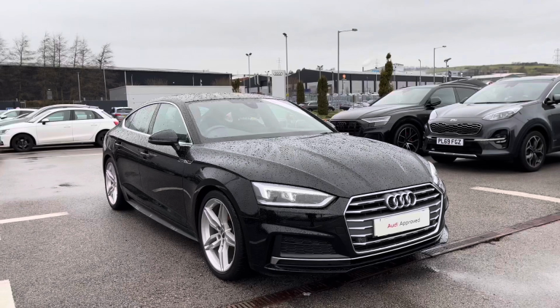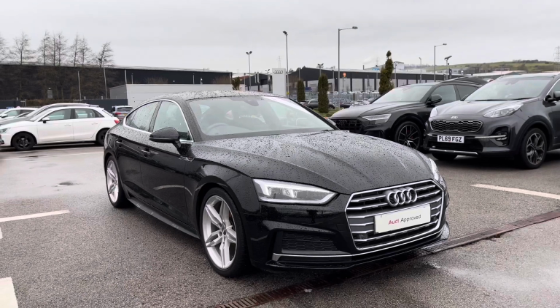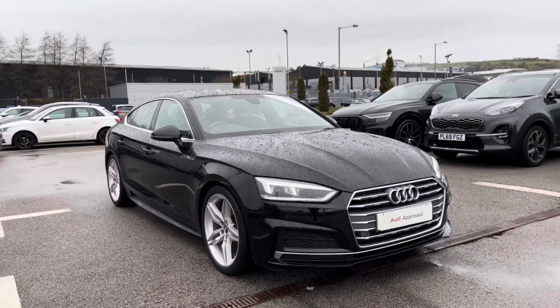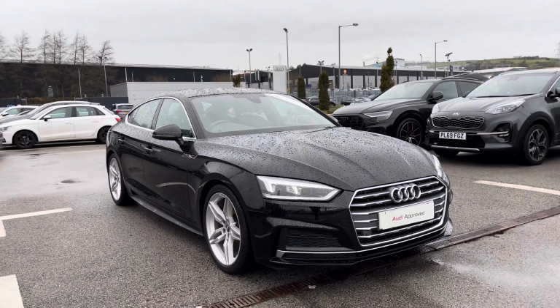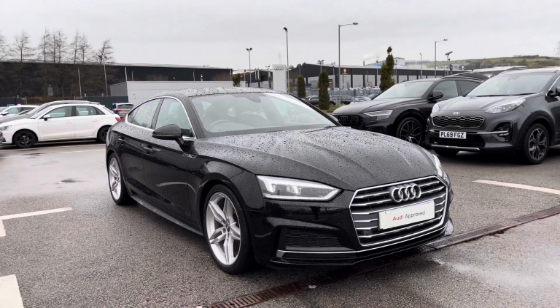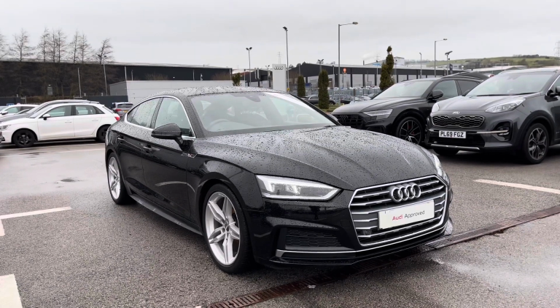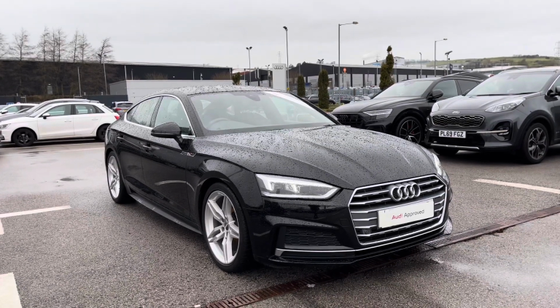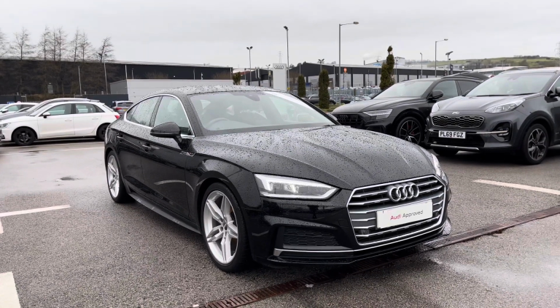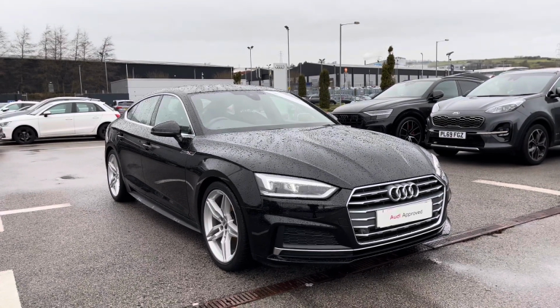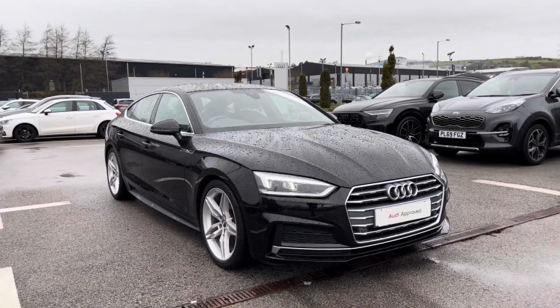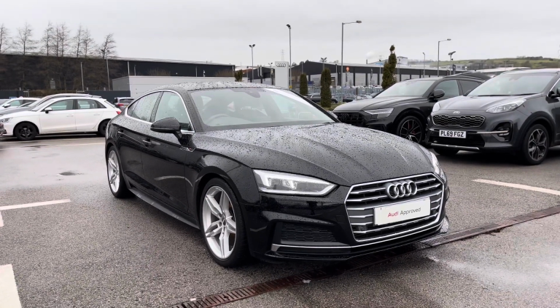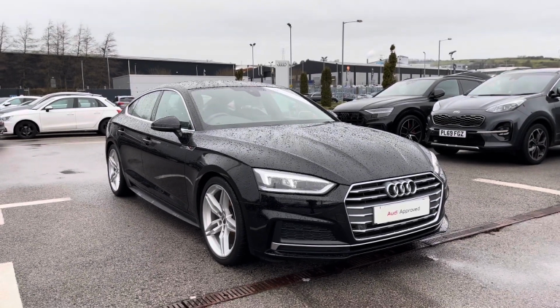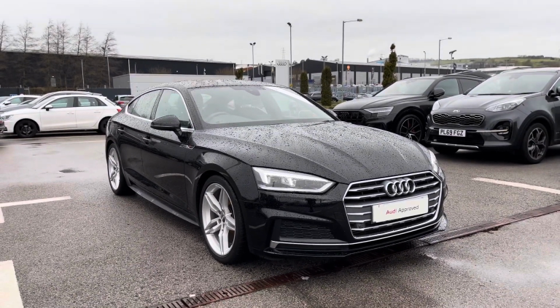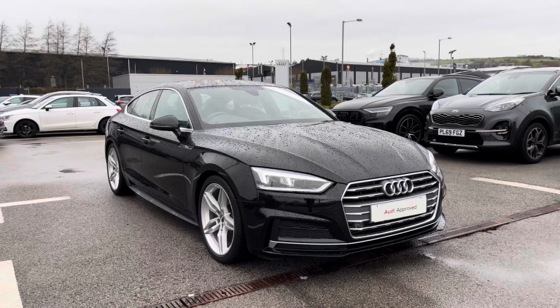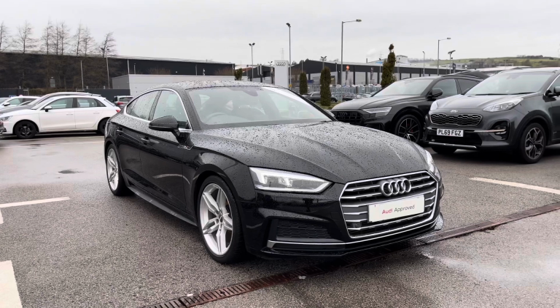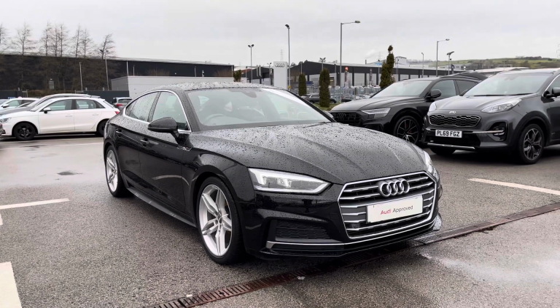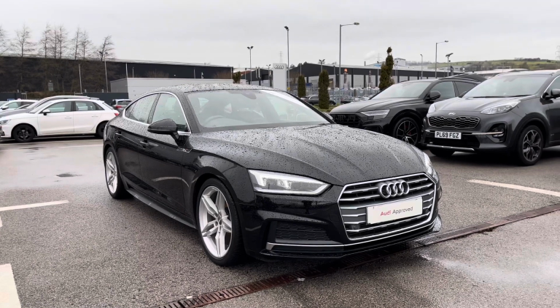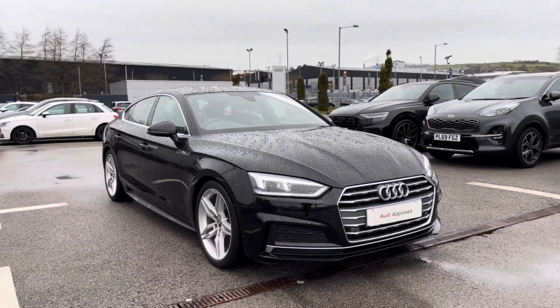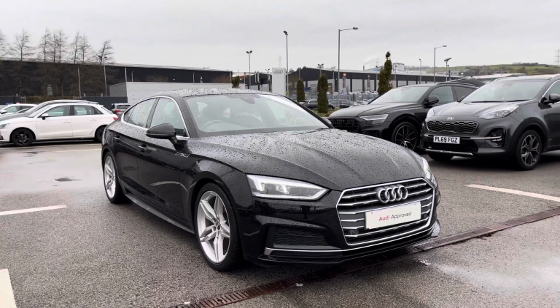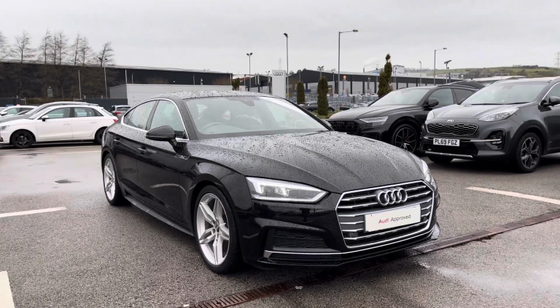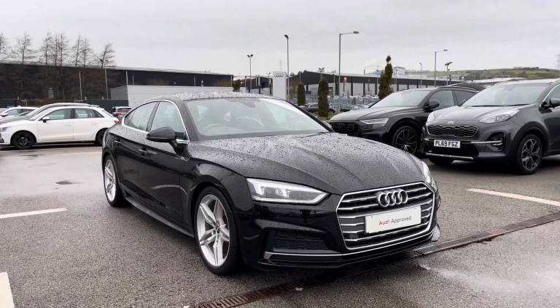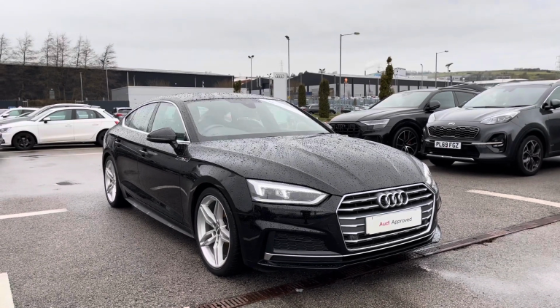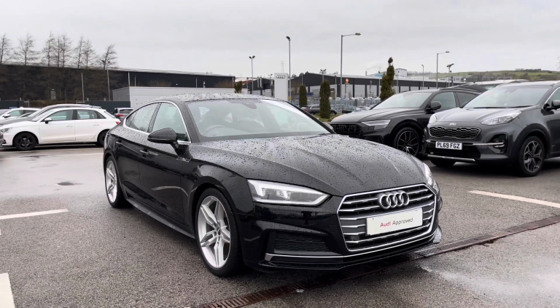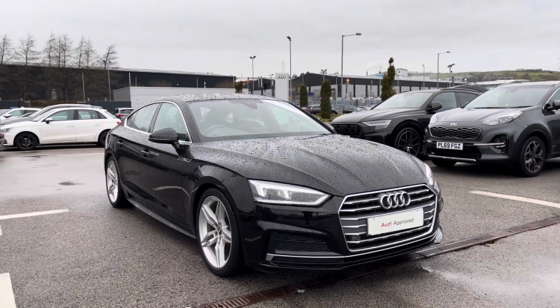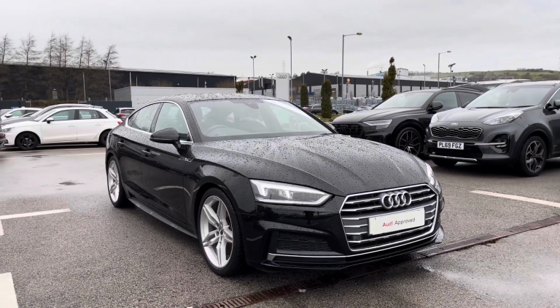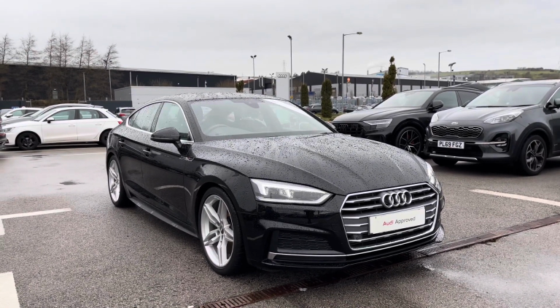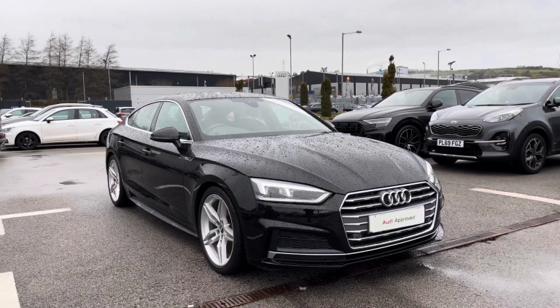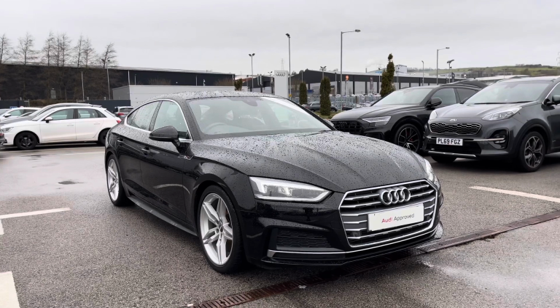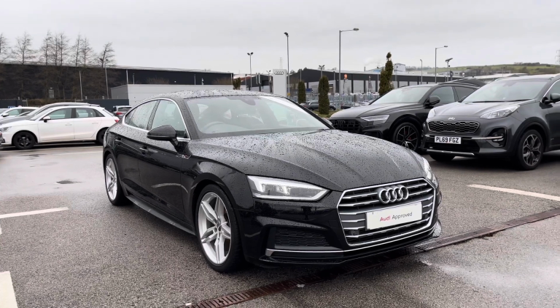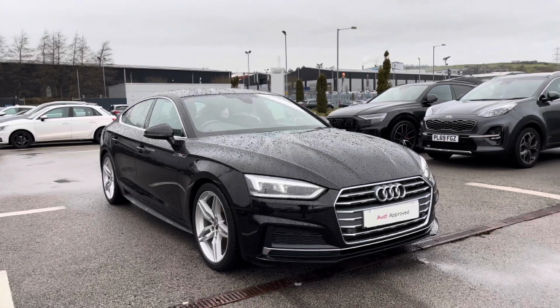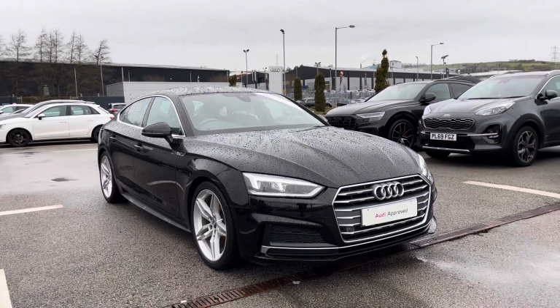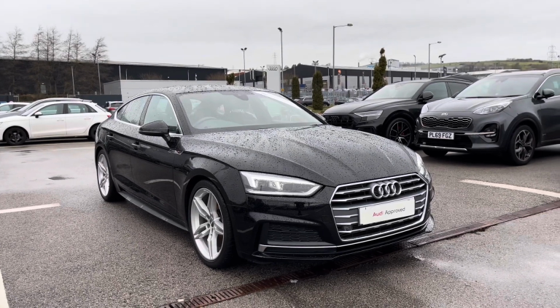Hi and welcome to Blackburn Audi. My name is Fiona and today I'm really excited to show you this absolutely stunning Audi Approved A5 Sportback S-Line that we've just got into stock here at Blackburn.